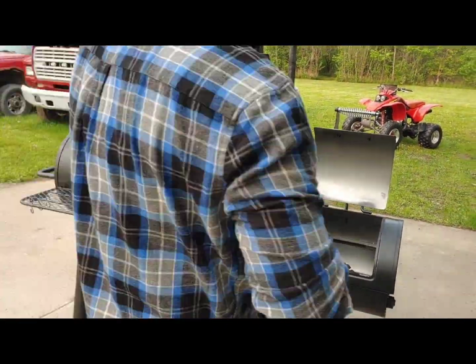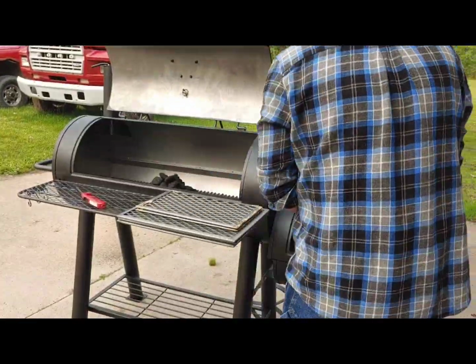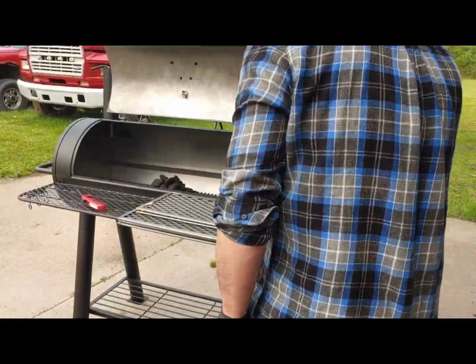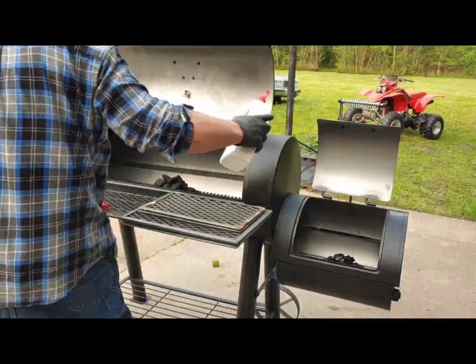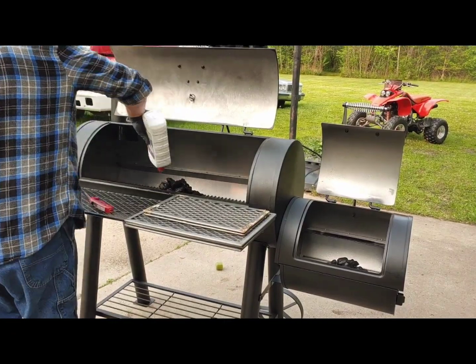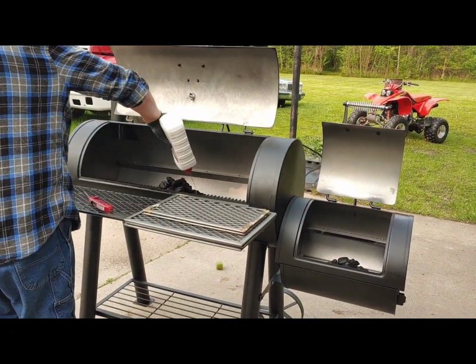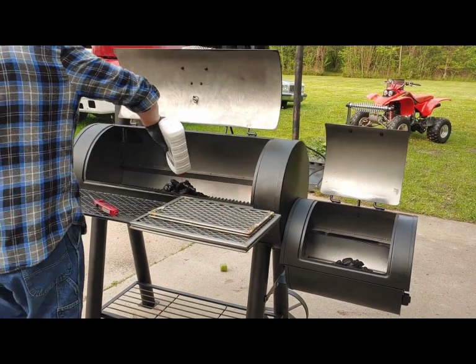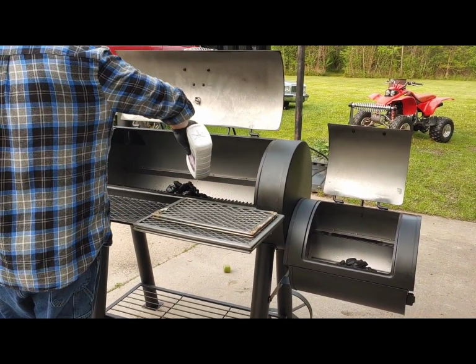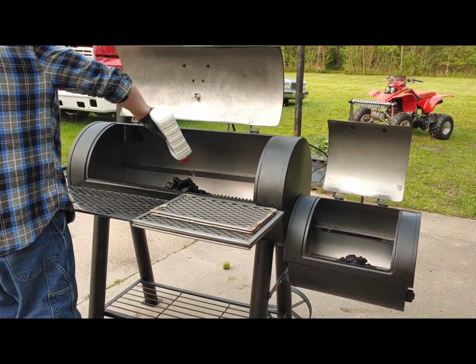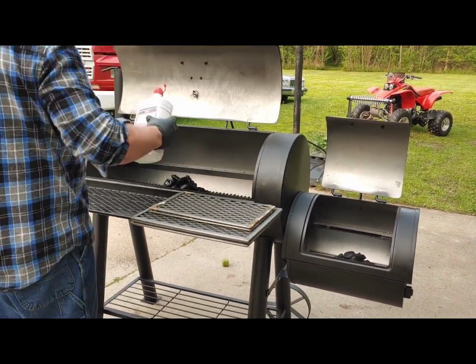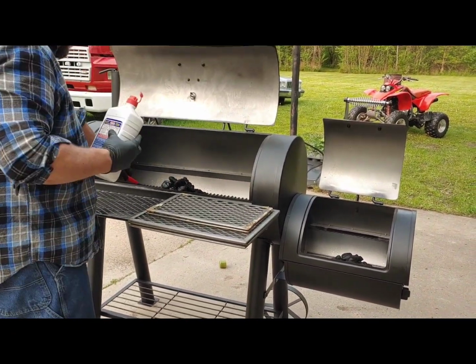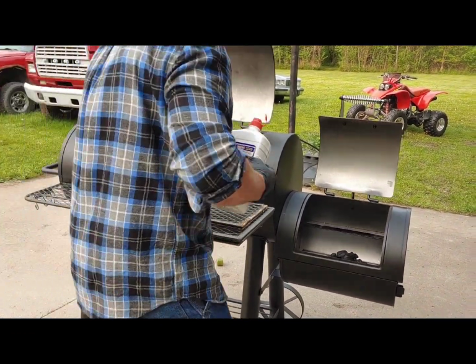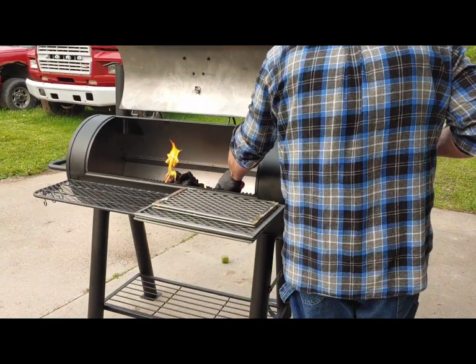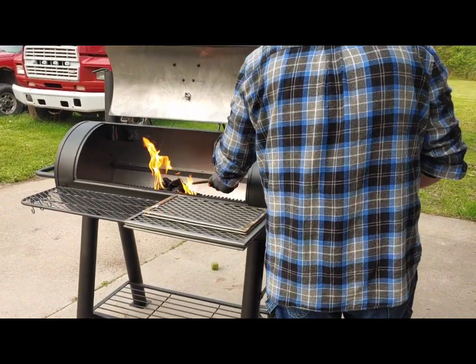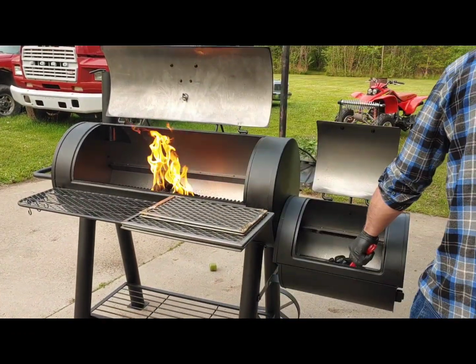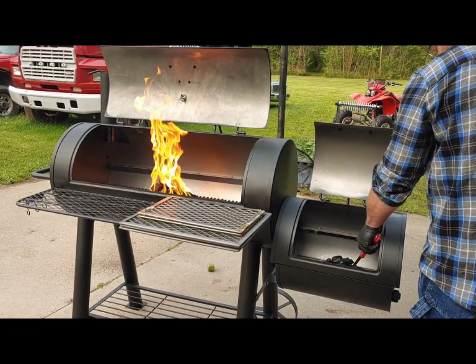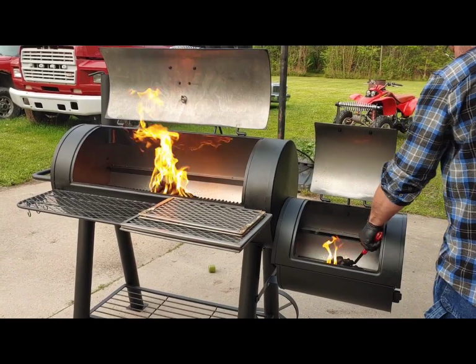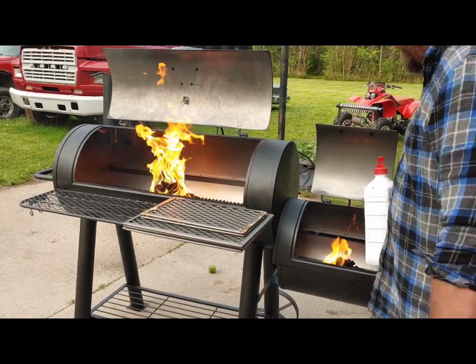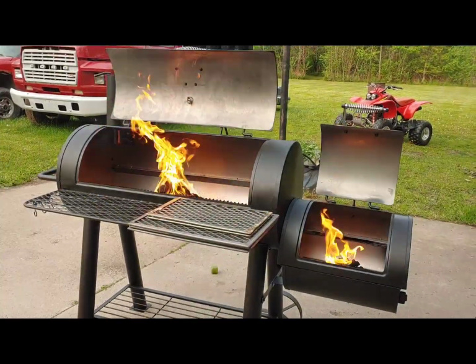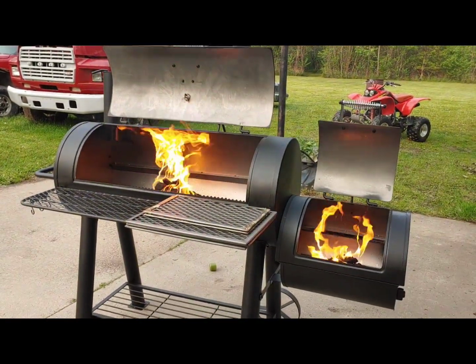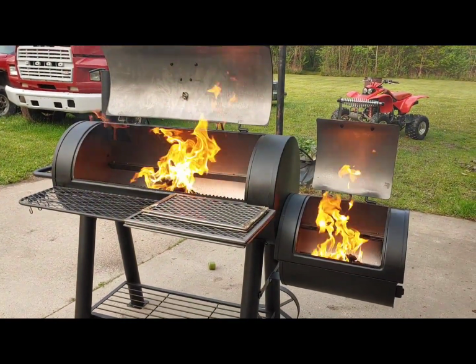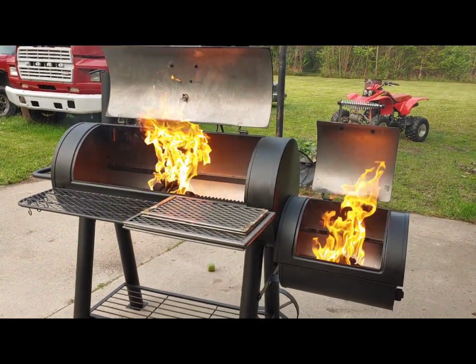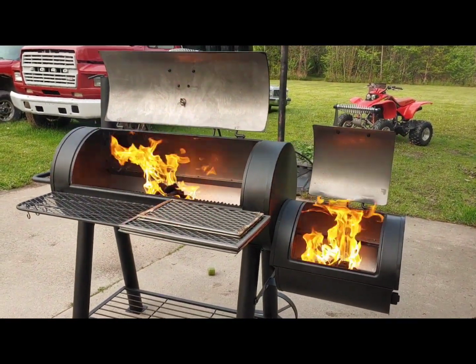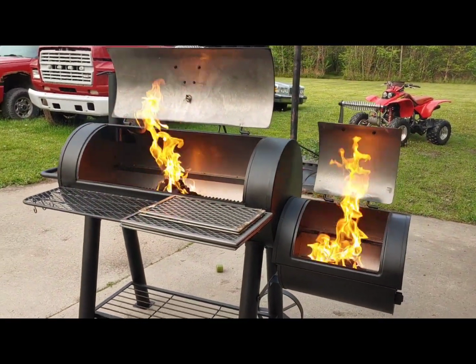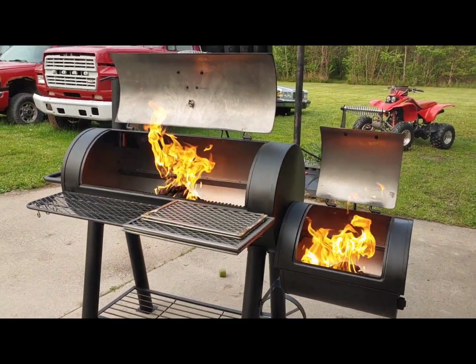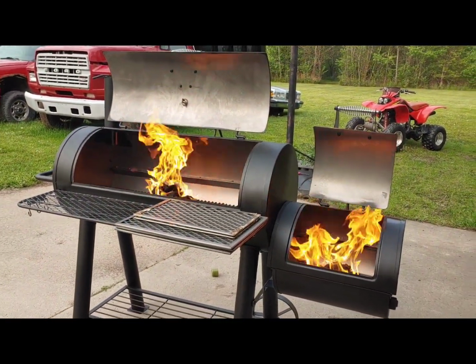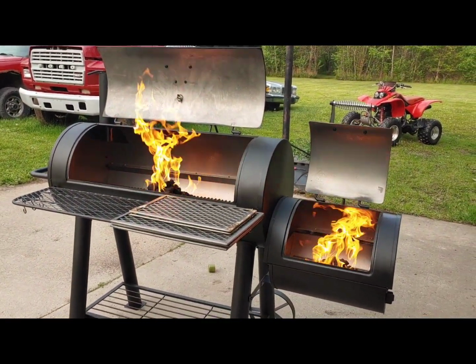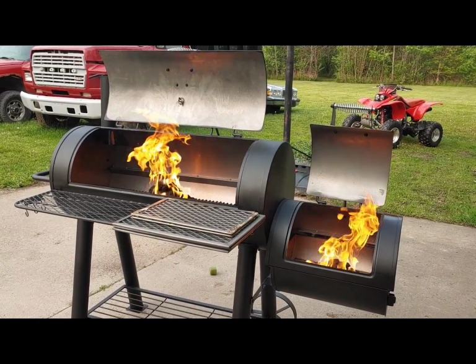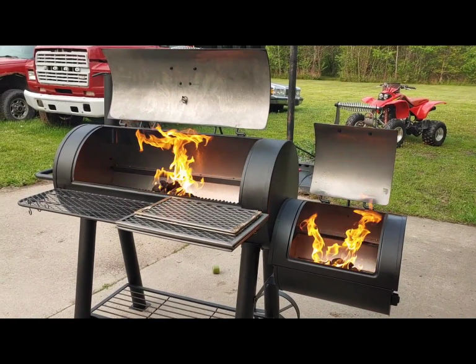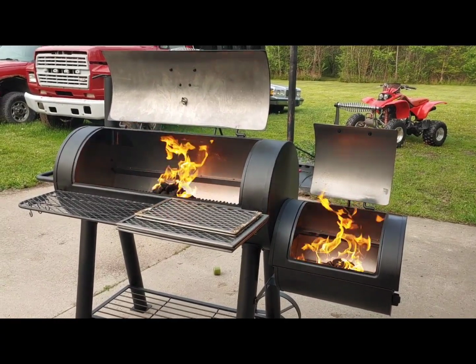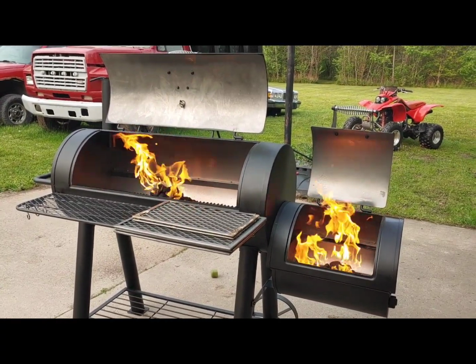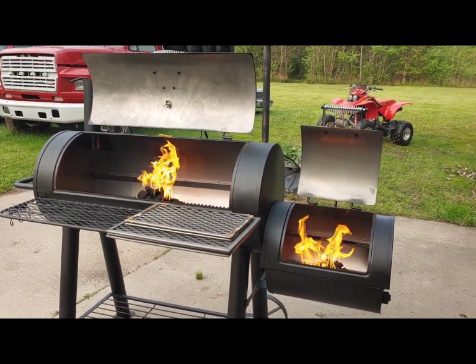Next, get a nice pile of coals in the main cooking area and also in the side fire box. It took me about a good half hour to get the fire burned down to where the coals were just glowing and mostly ash.